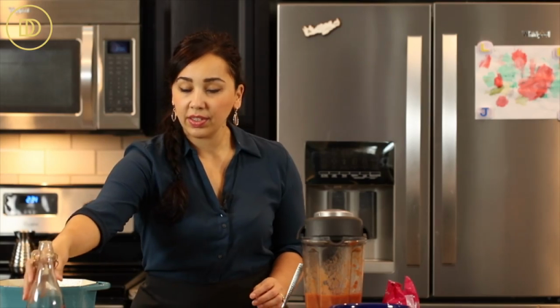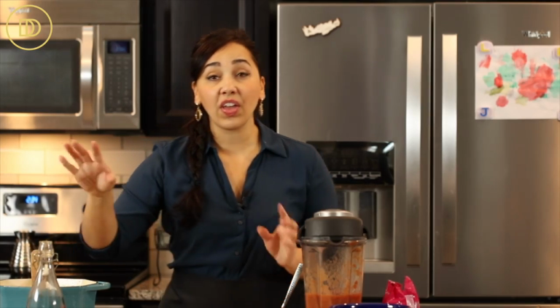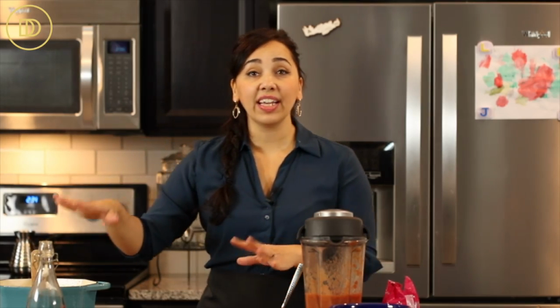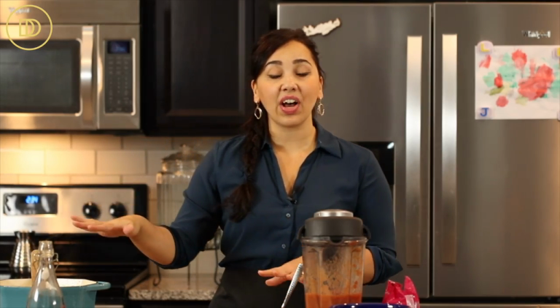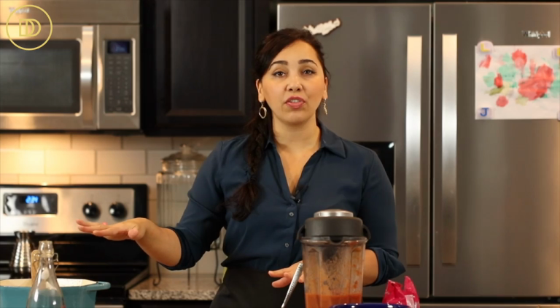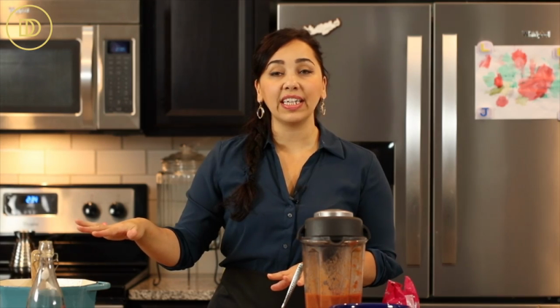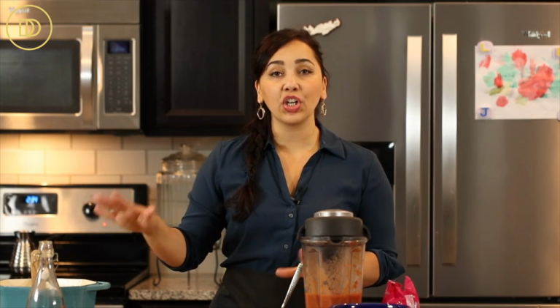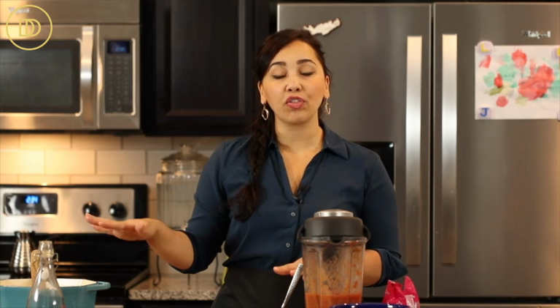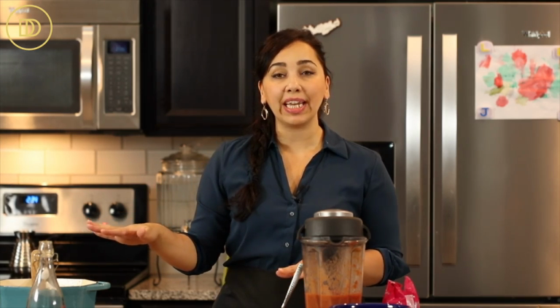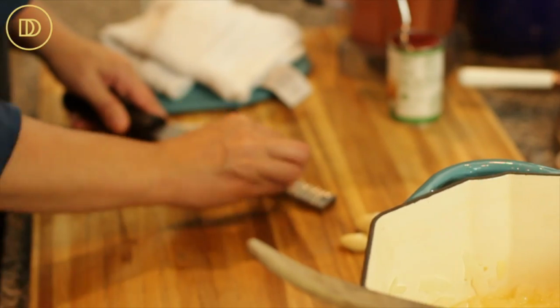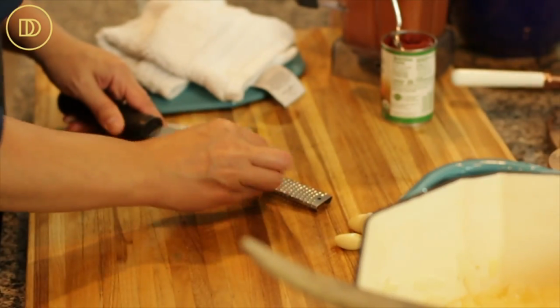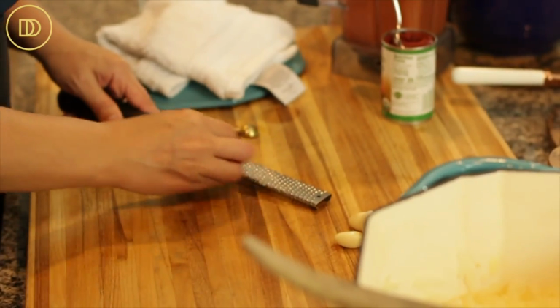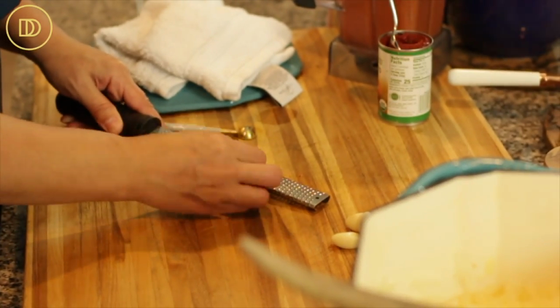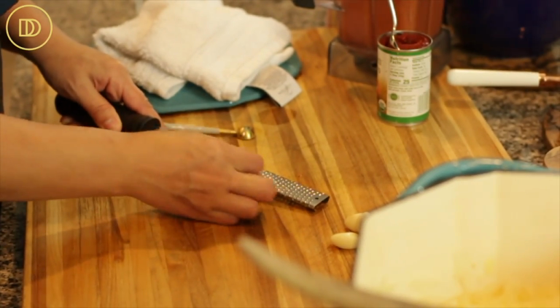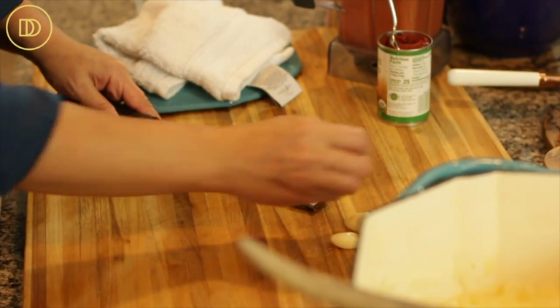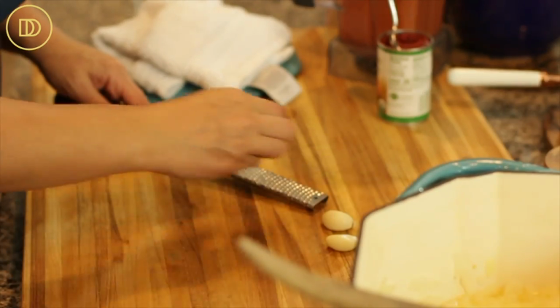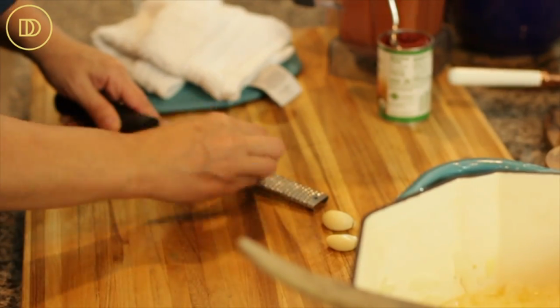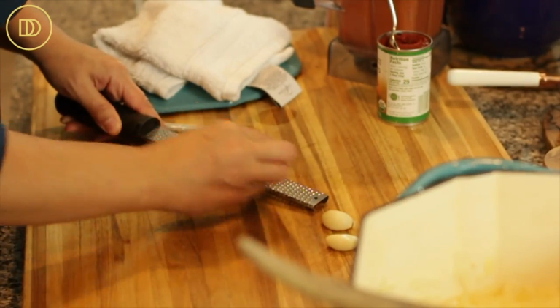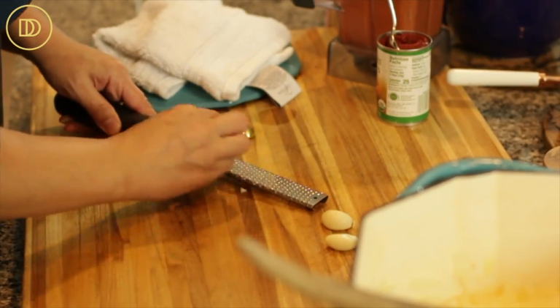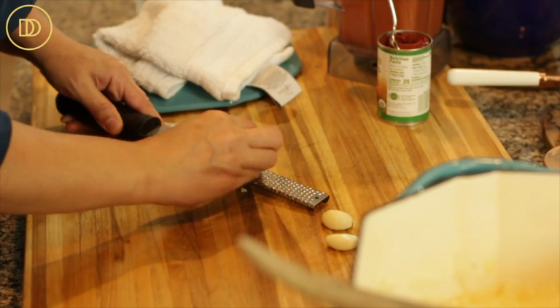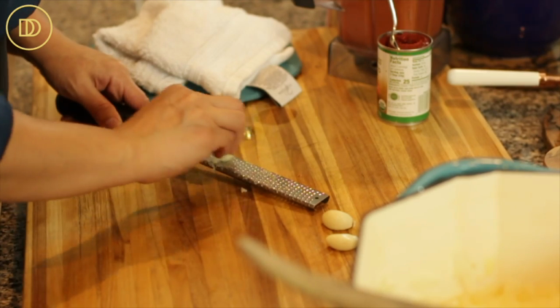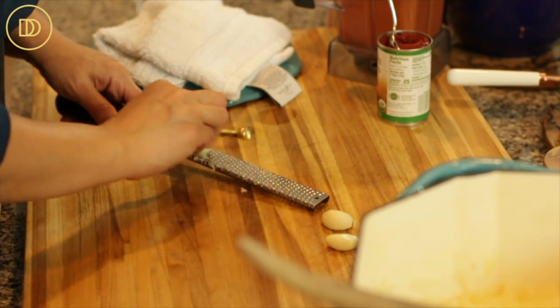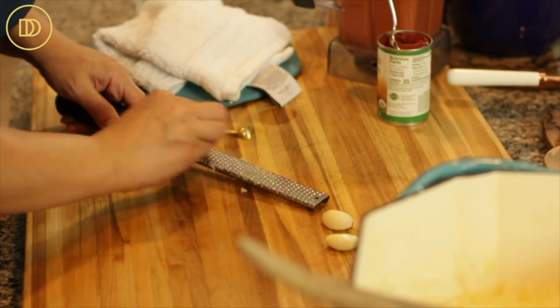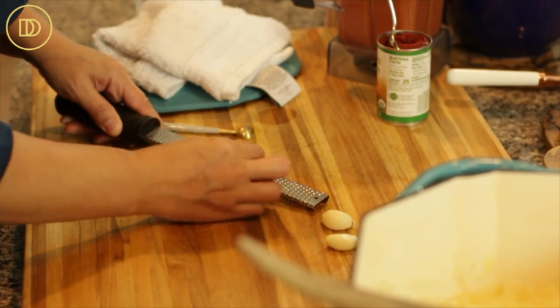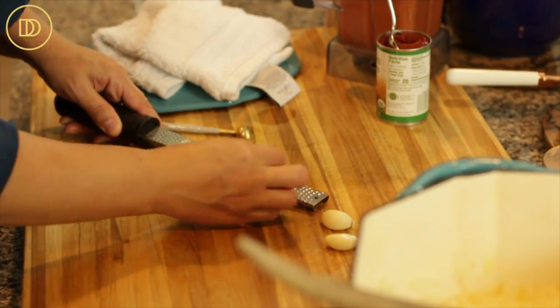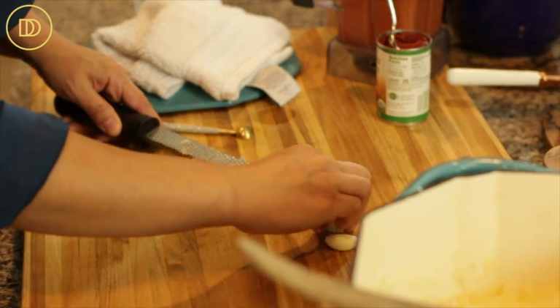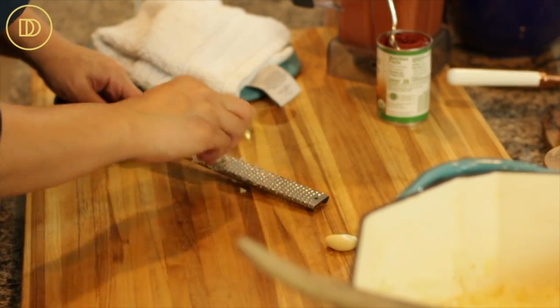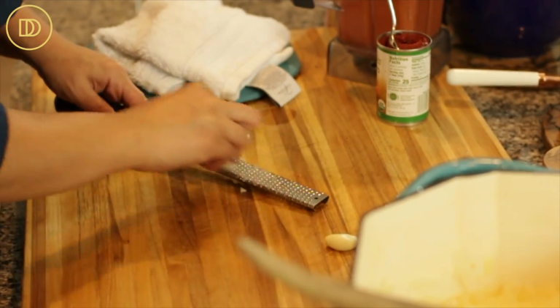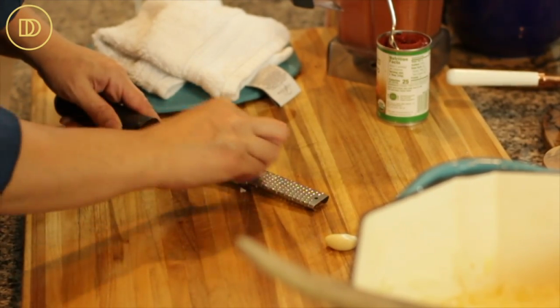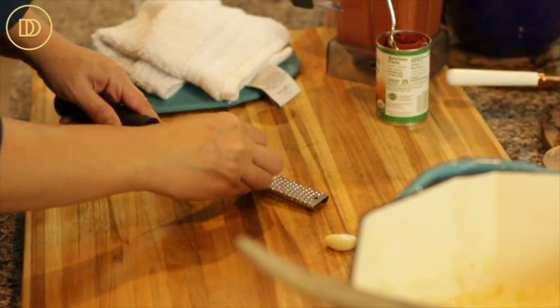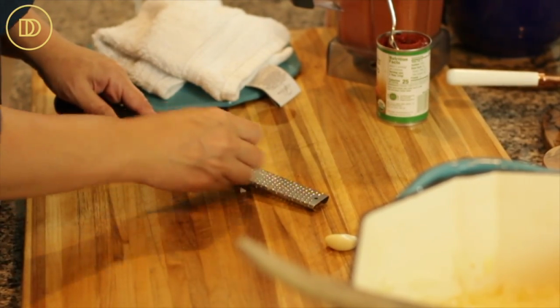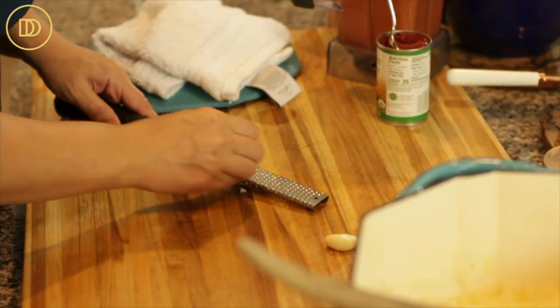The onions and the olive oil need to cook over medium heat for about 10 minutes, or until the onions are really nice and soft and golden. While that's happening, I'm going to go ahead and grate these garlic cloves.